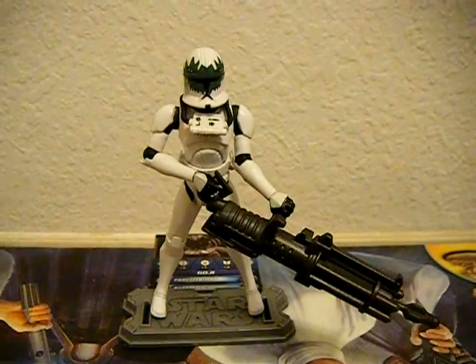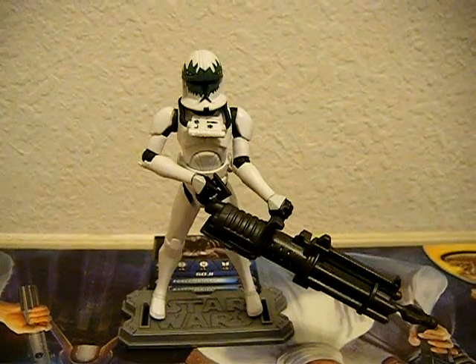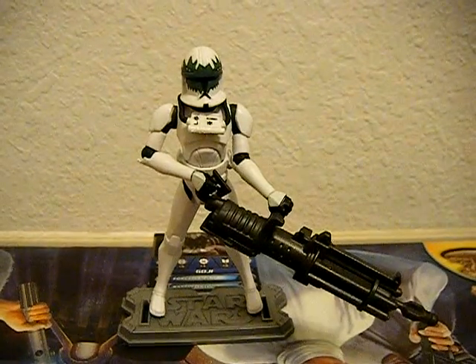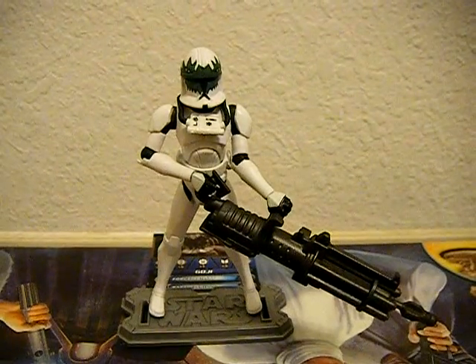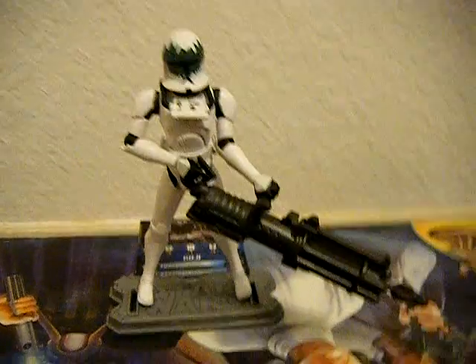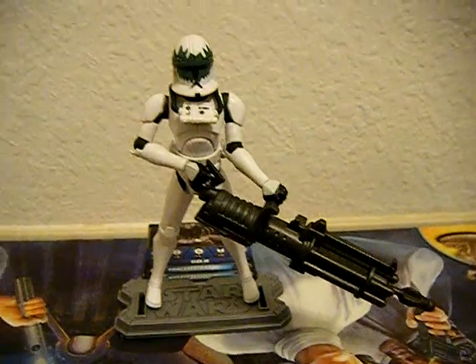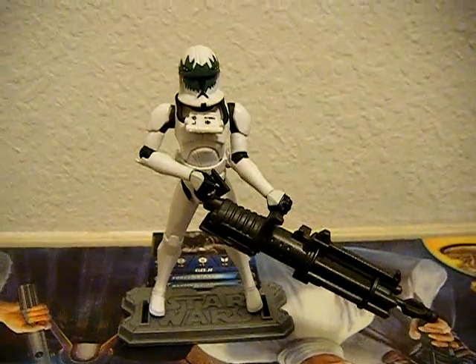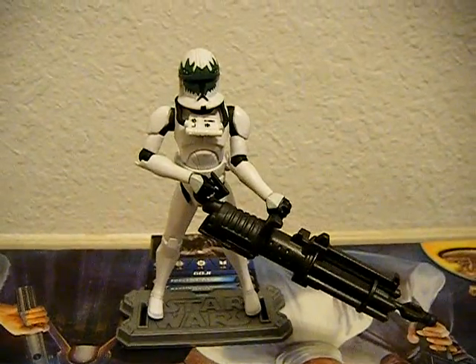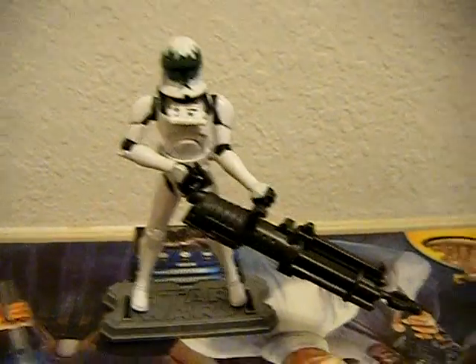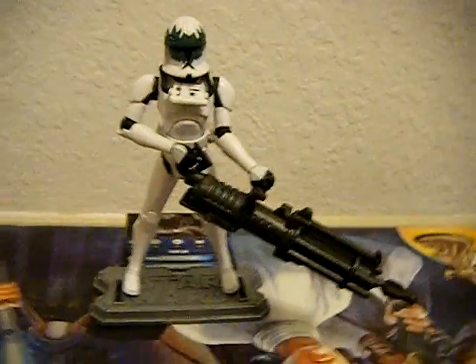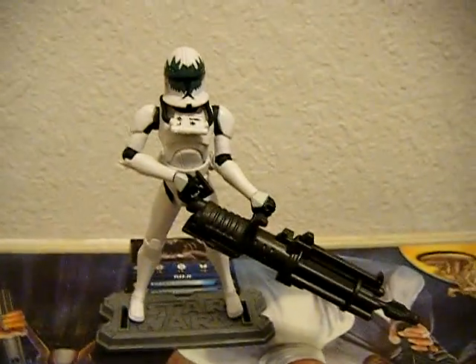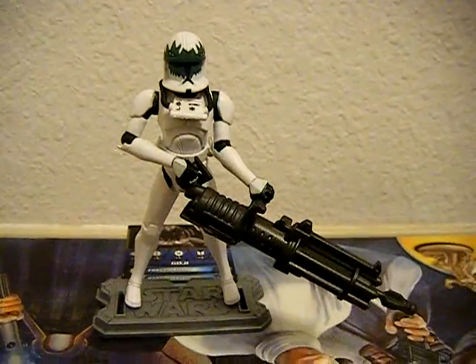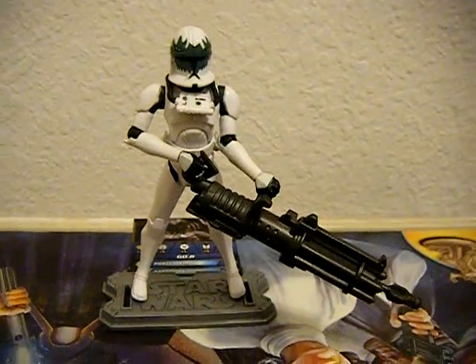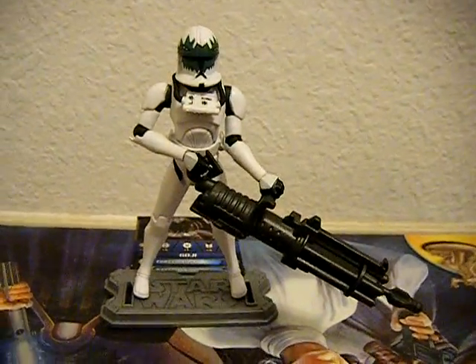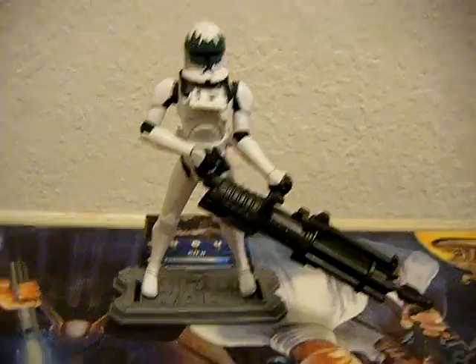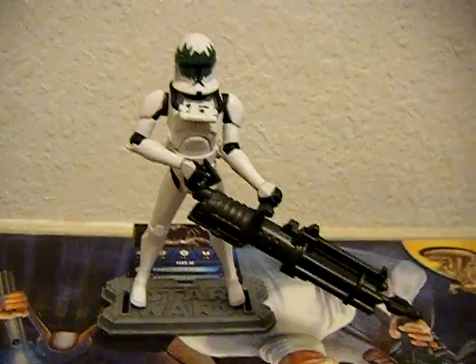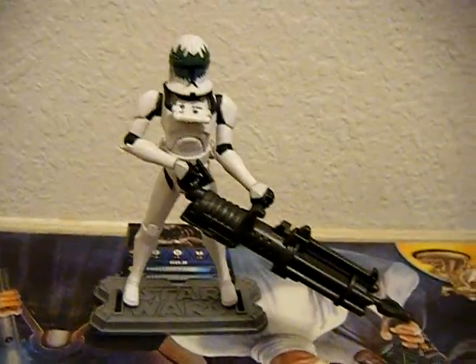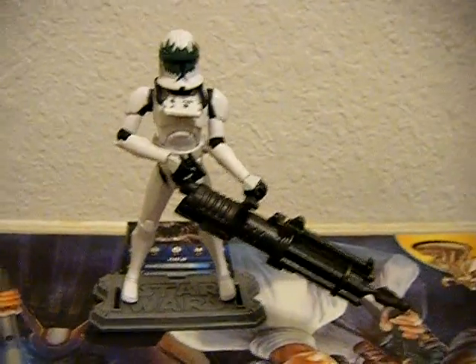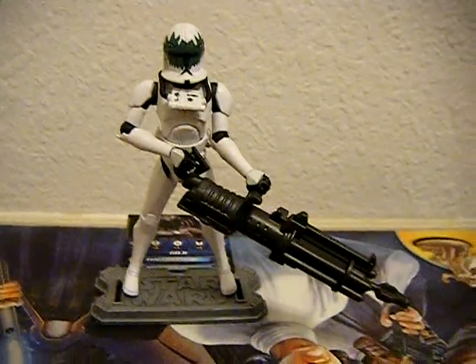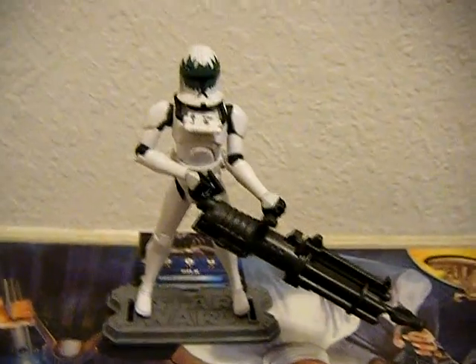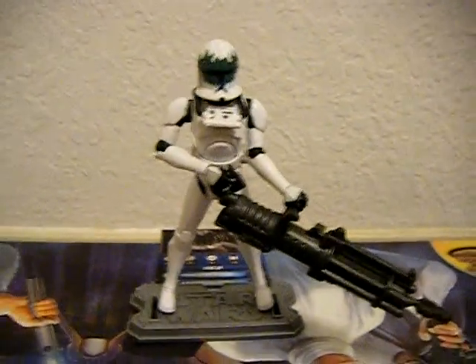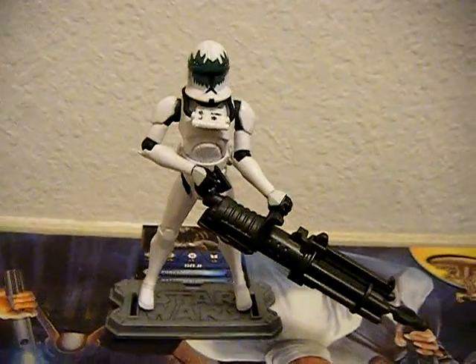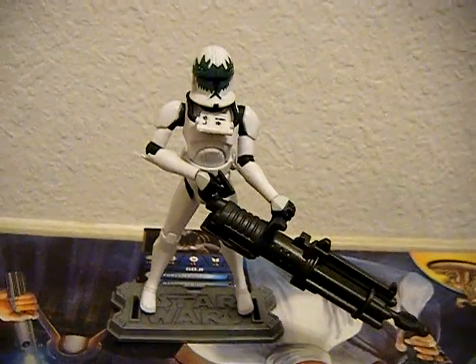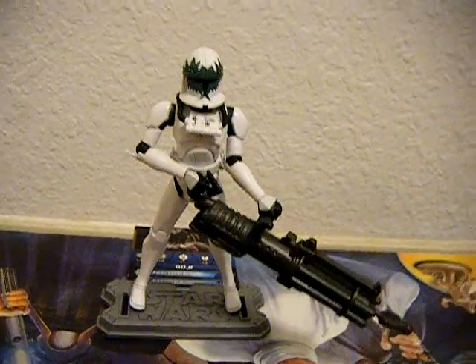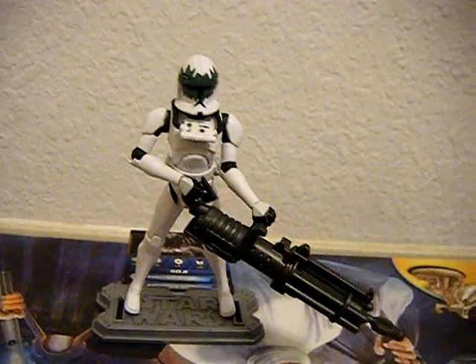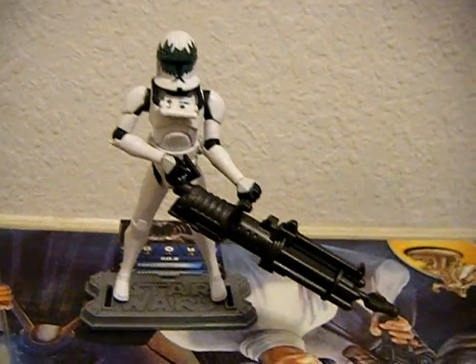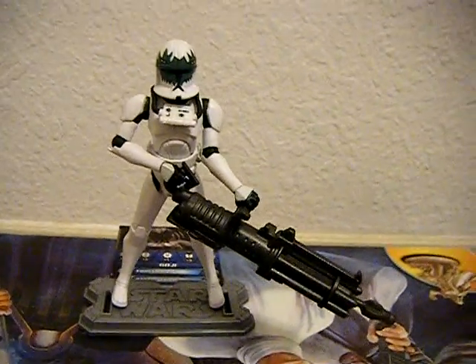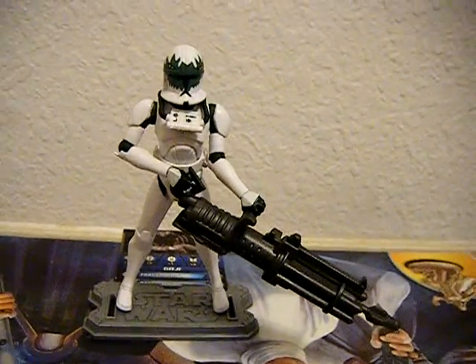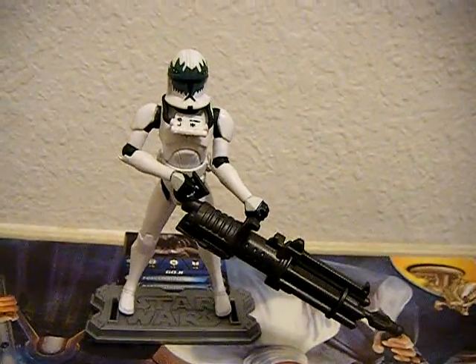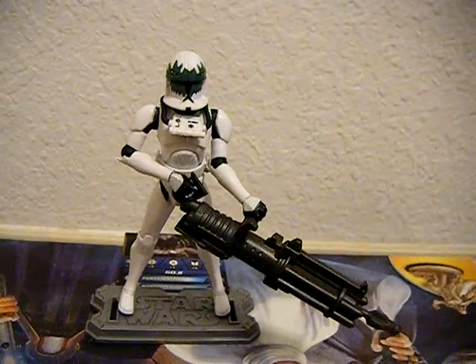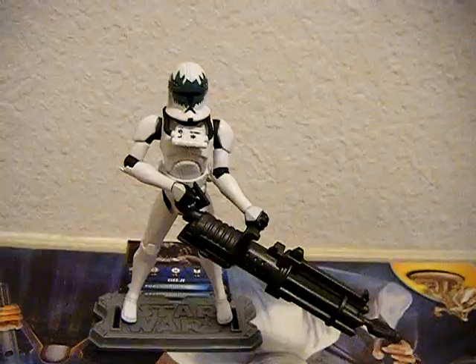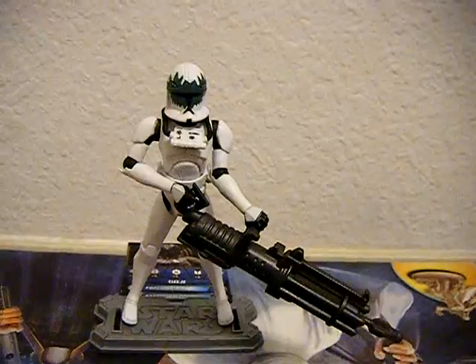Hey guys, this is KidFistNator, back again doing another Star Wars The Clone Wars action figure review.